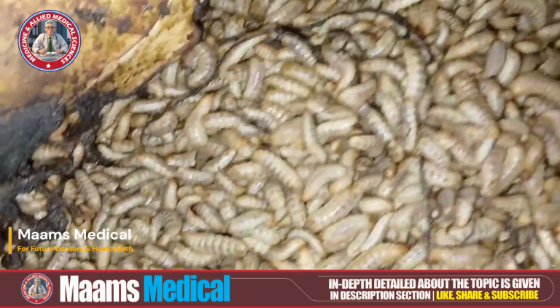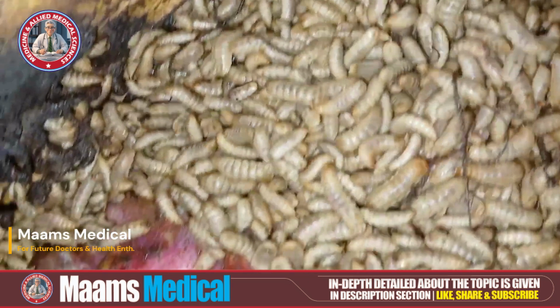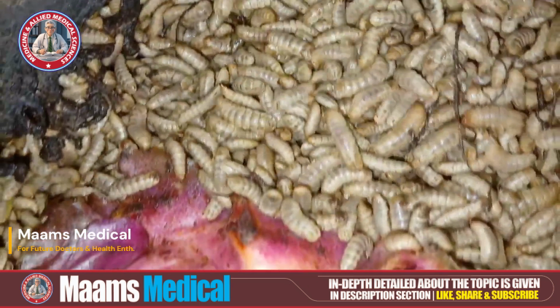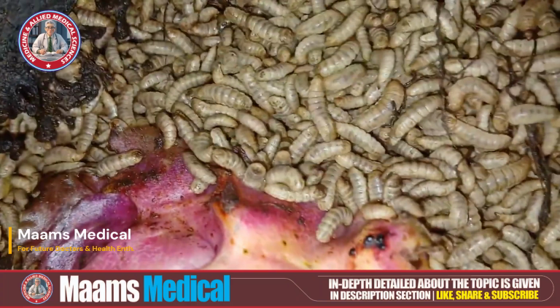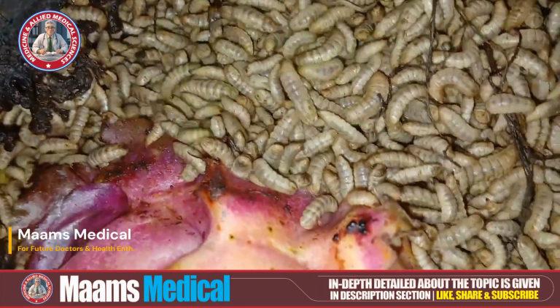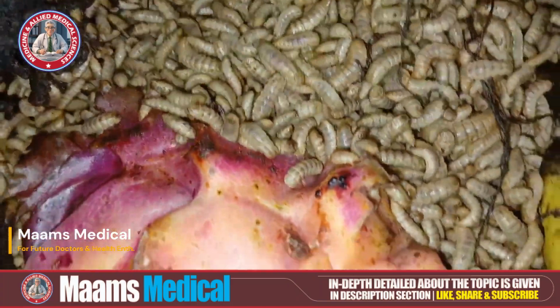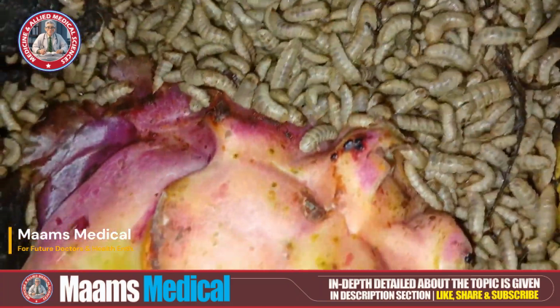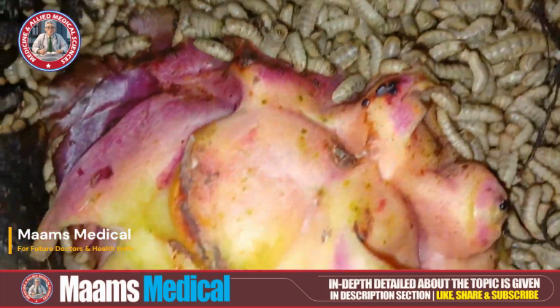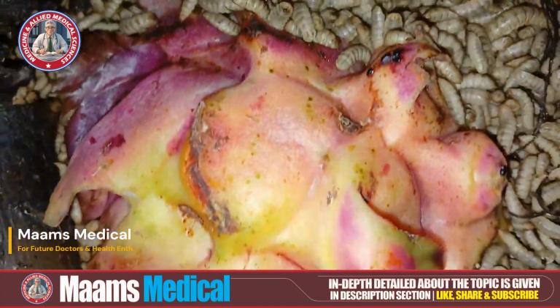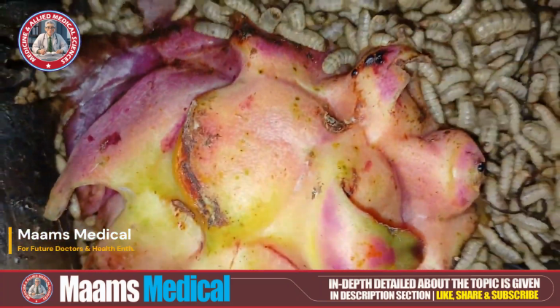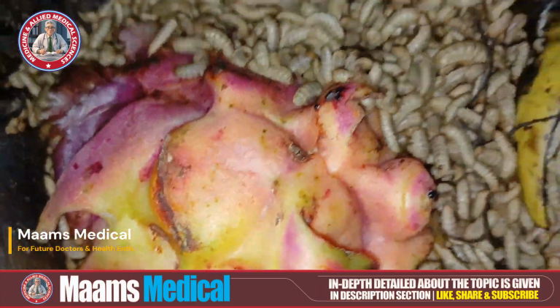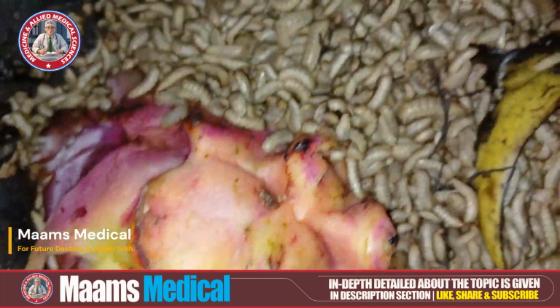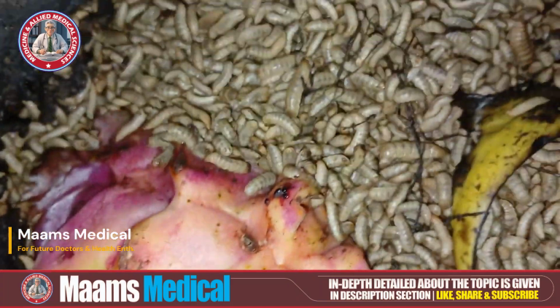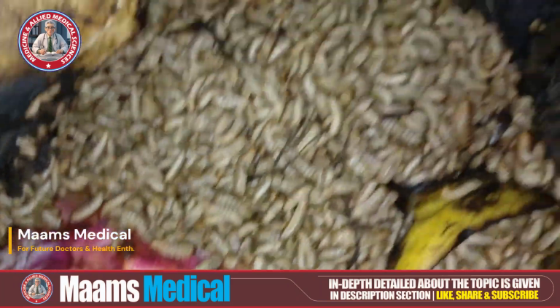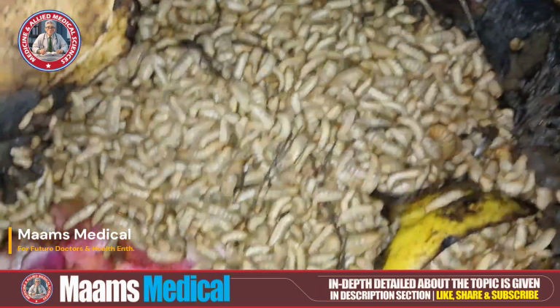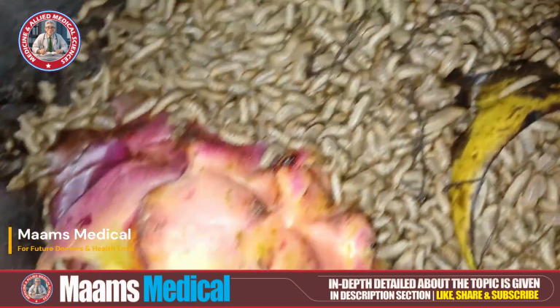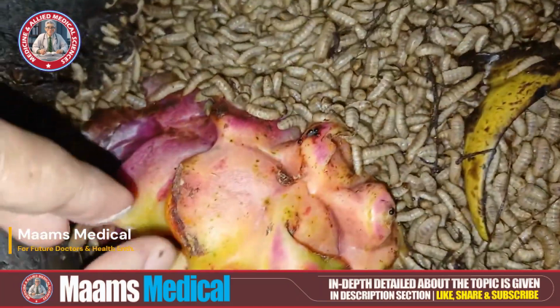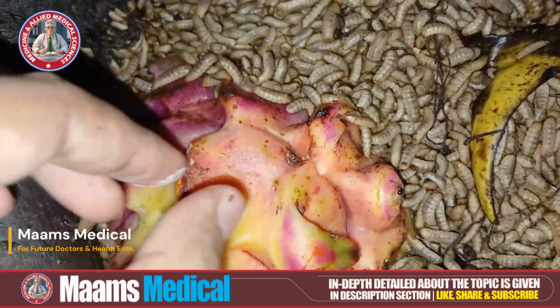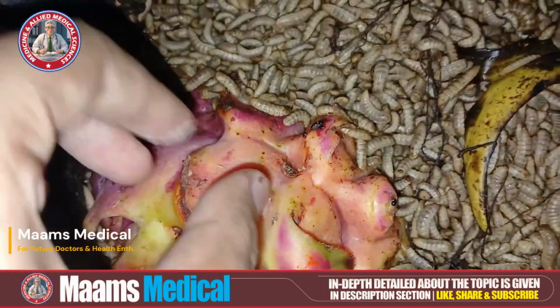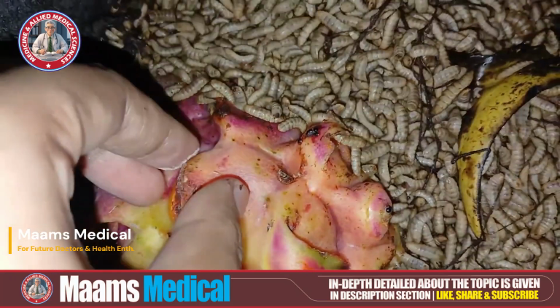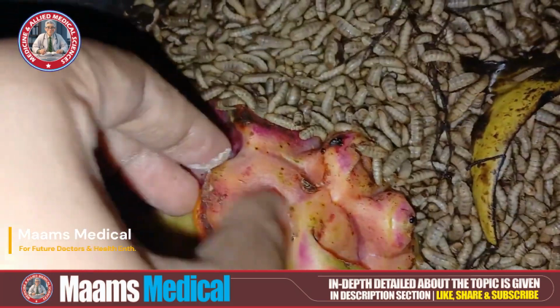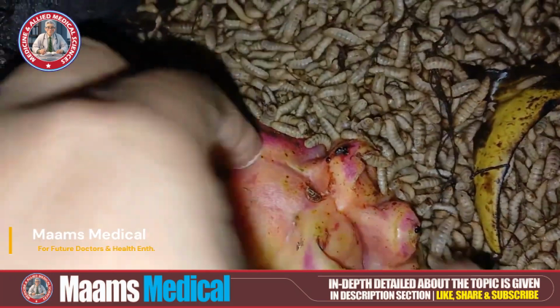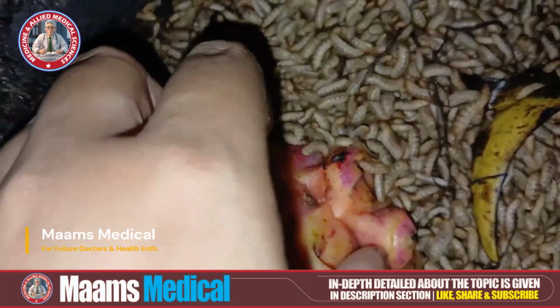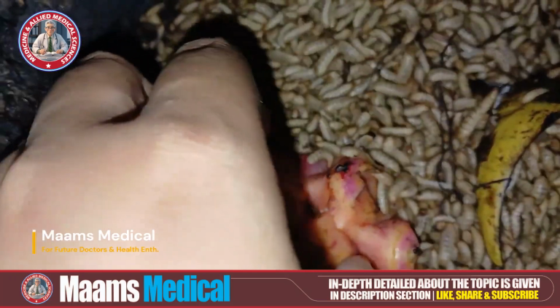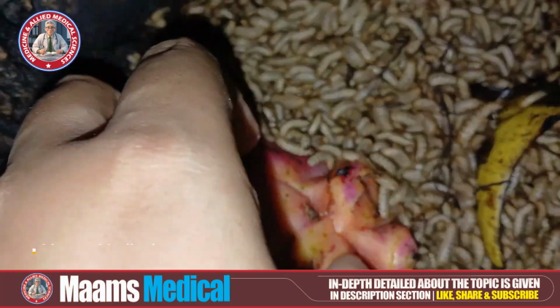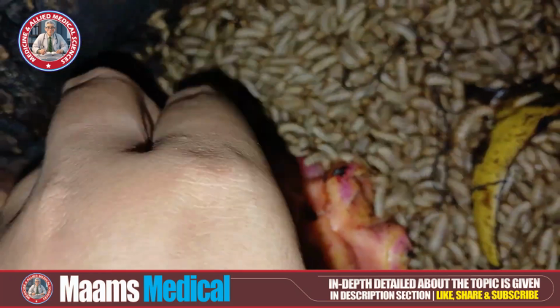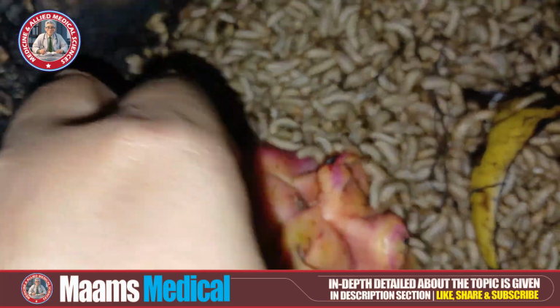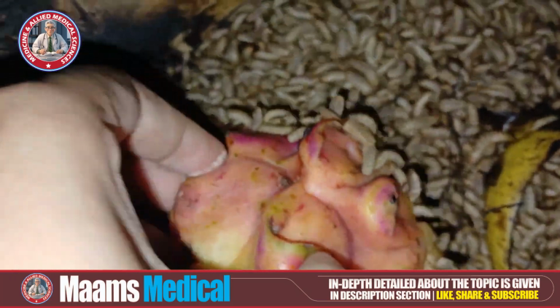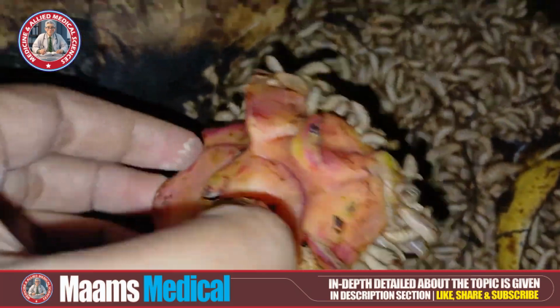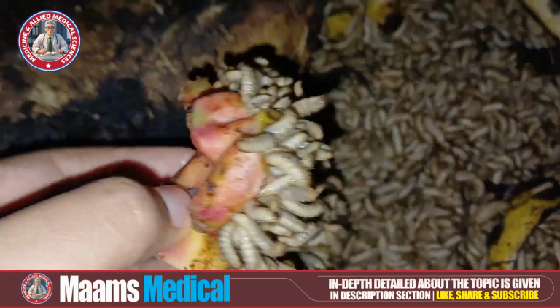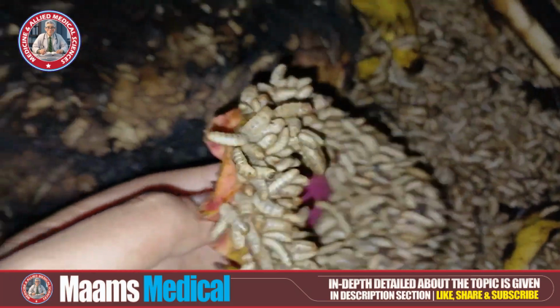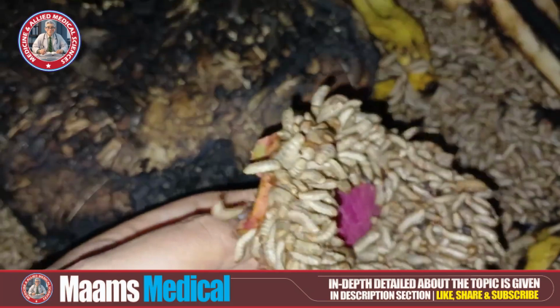Today we're diving into the fascinating world of maggots. Maggots are the larval stage of certain flies, mainly blowflies from the family Calliphoridae.